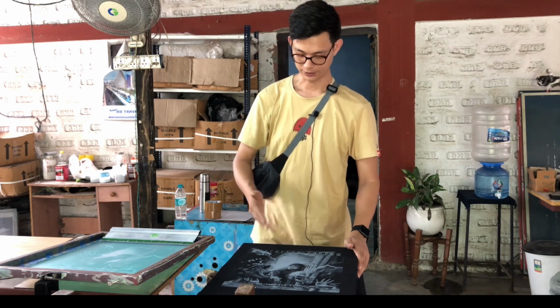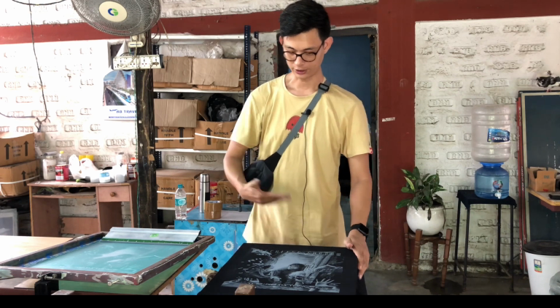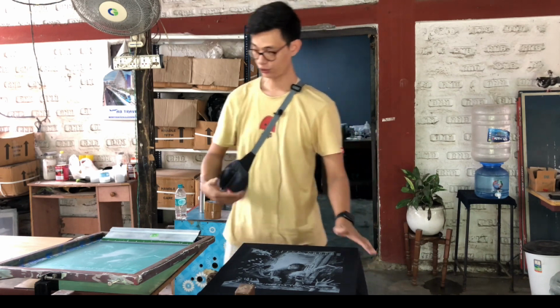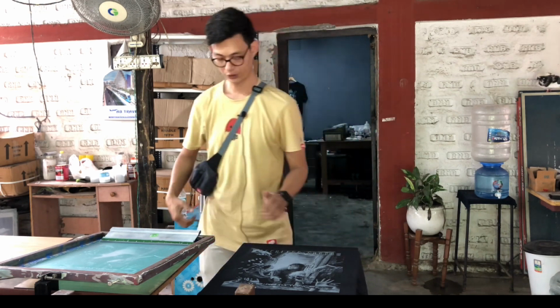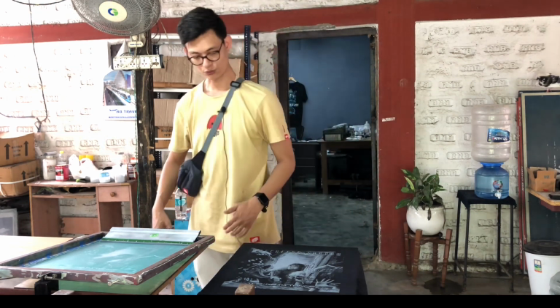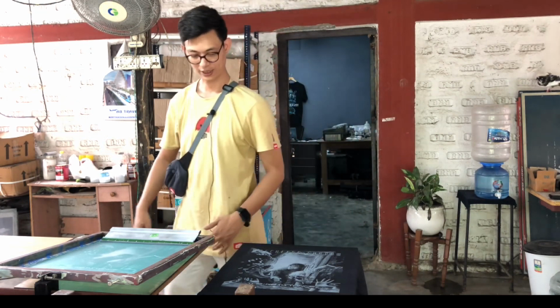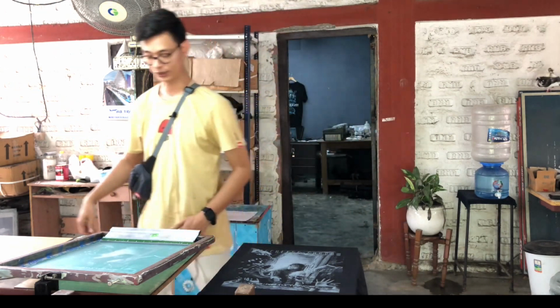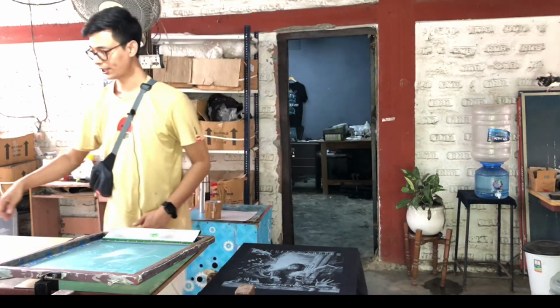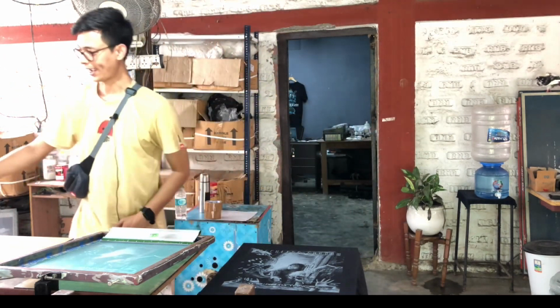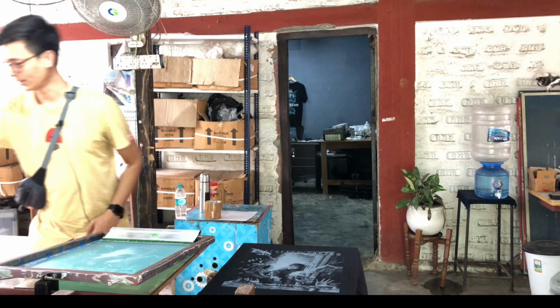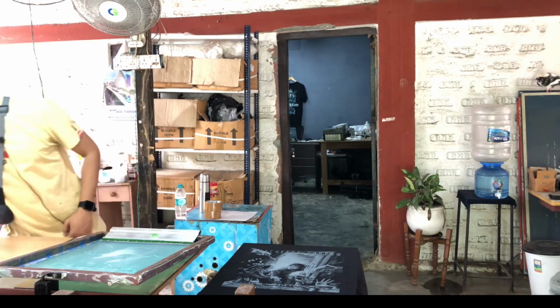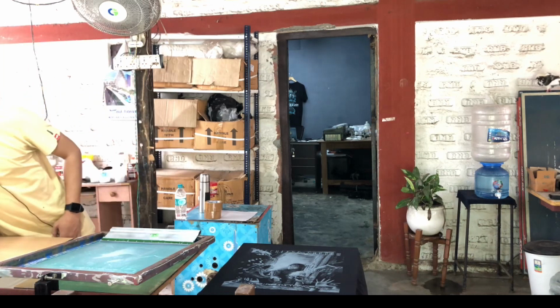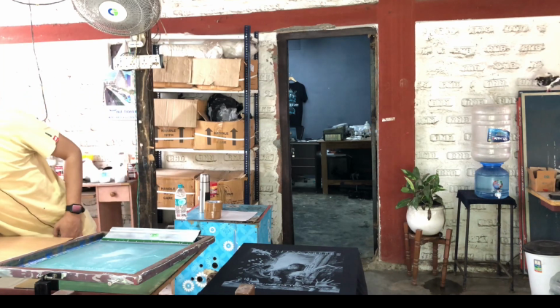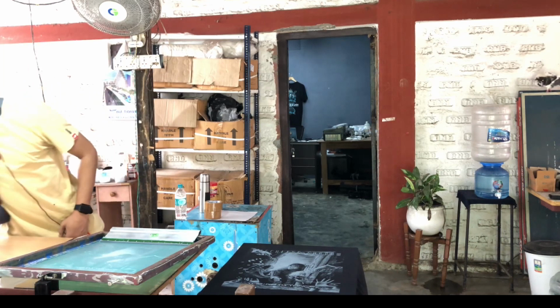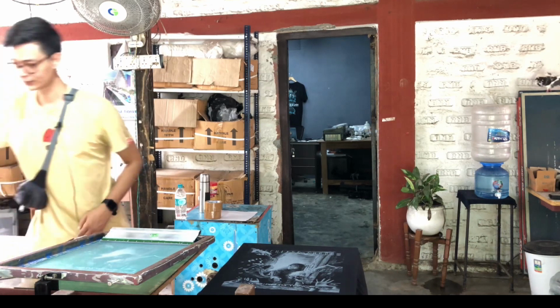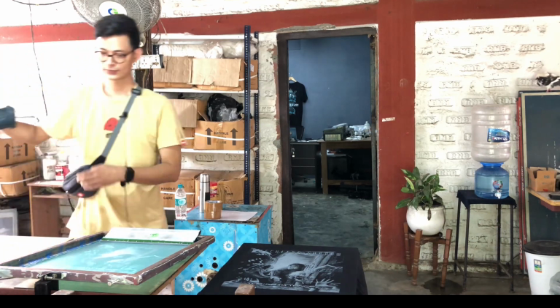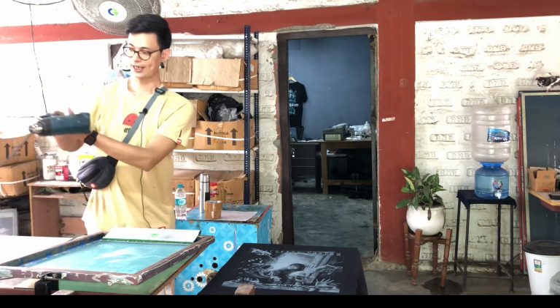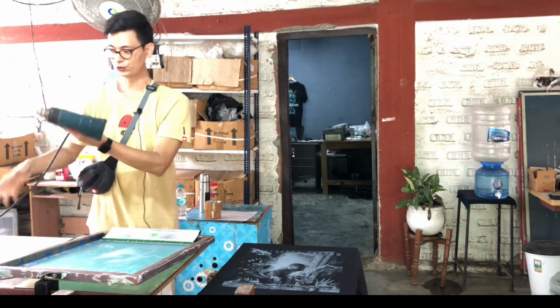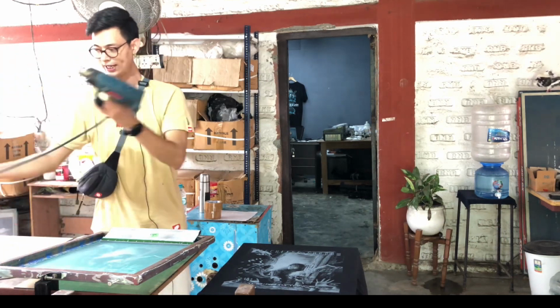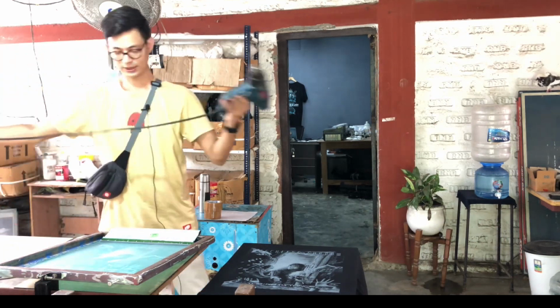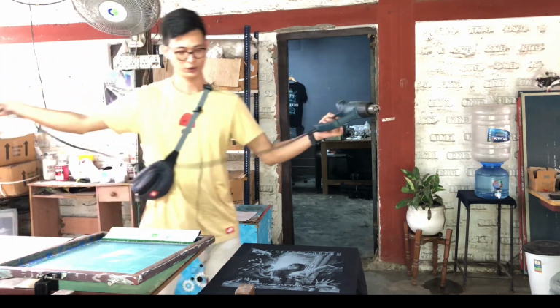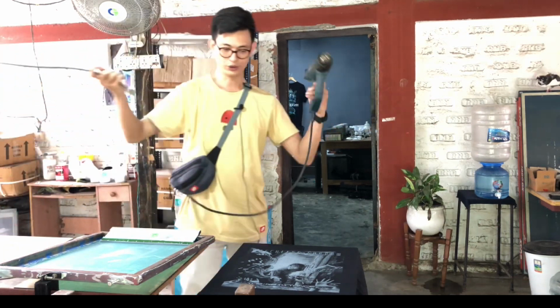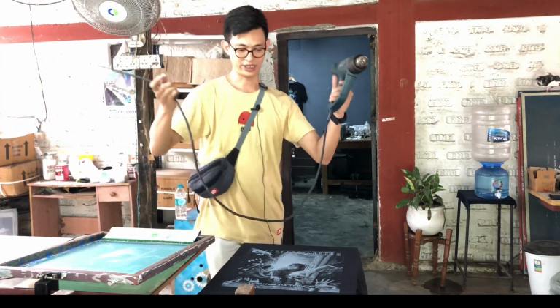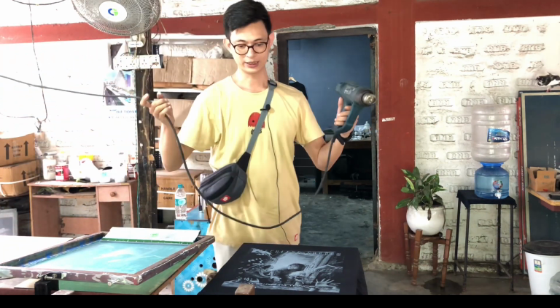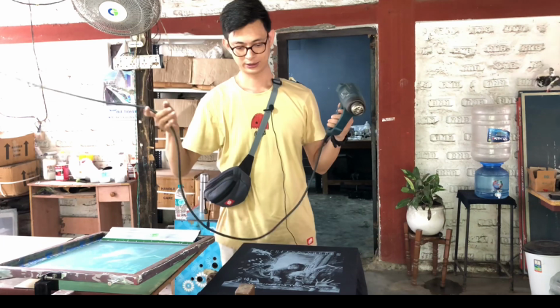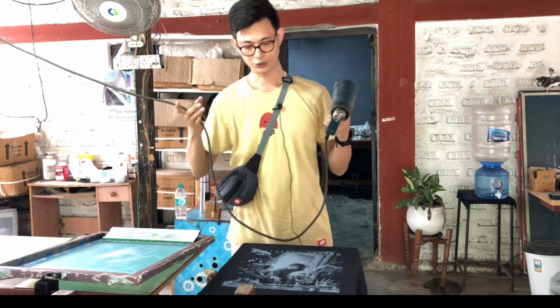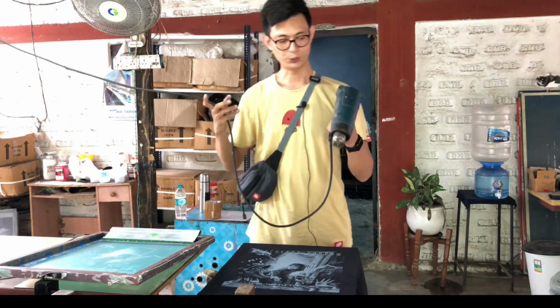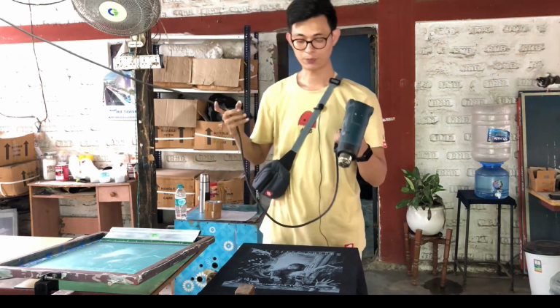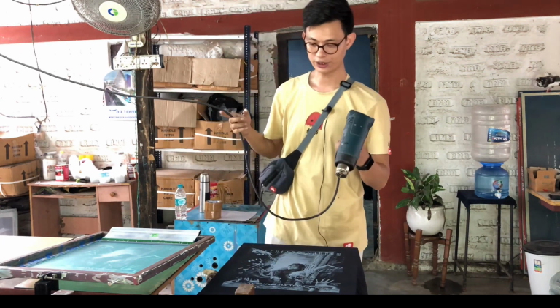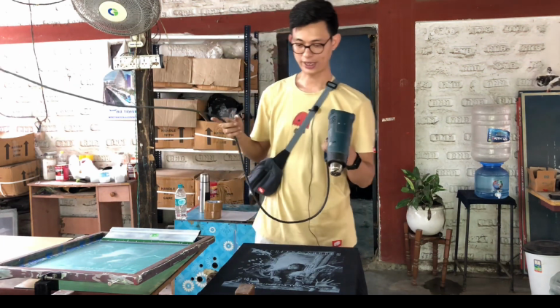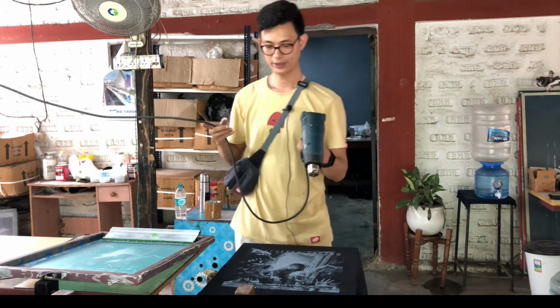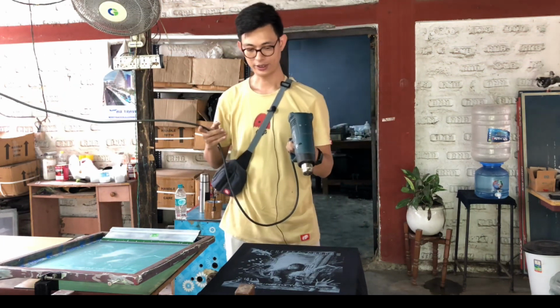Before we do the second coat, we need to dry the color, and to do that we'll use a heat gun to partially dry it.